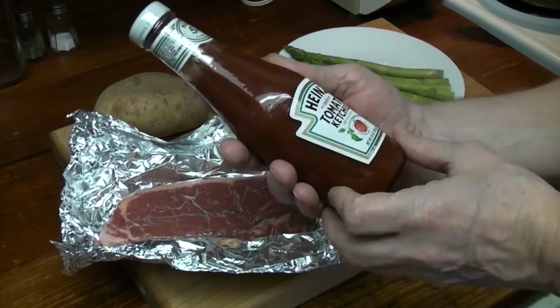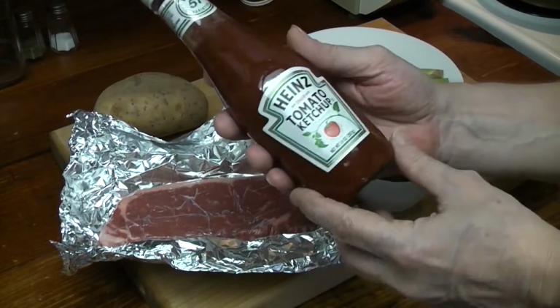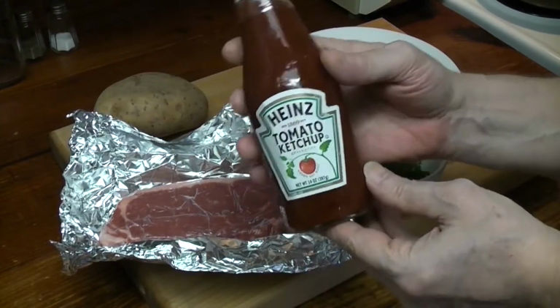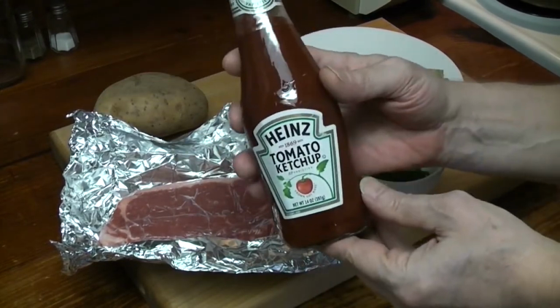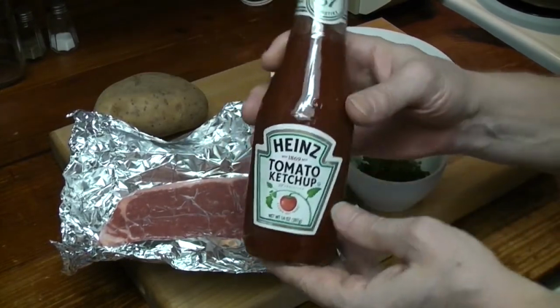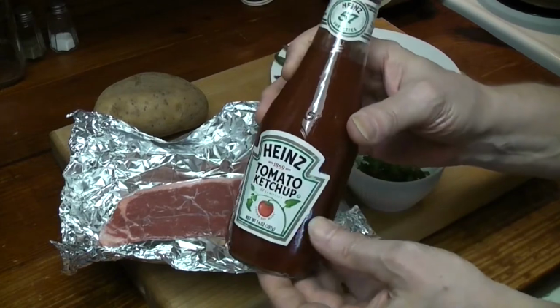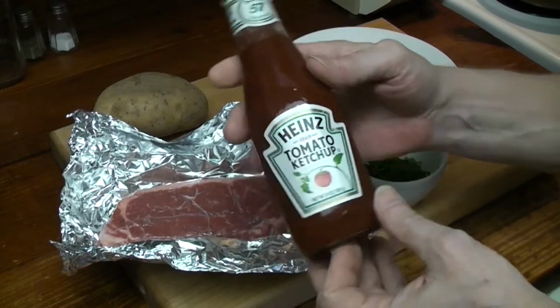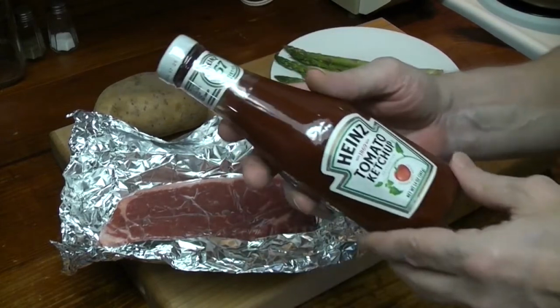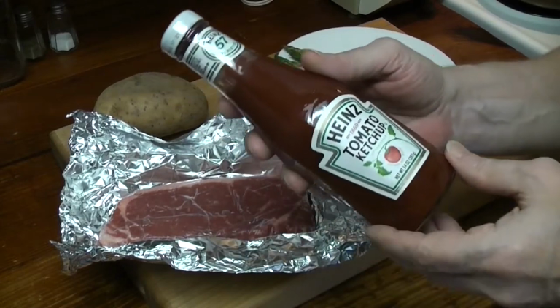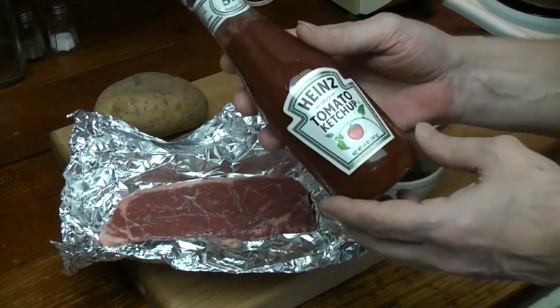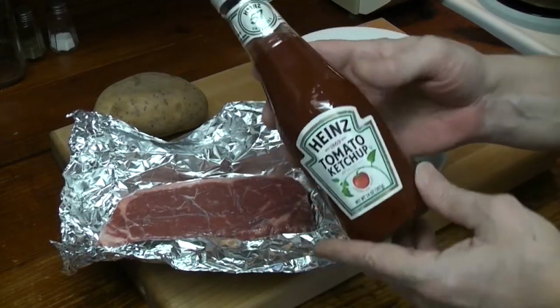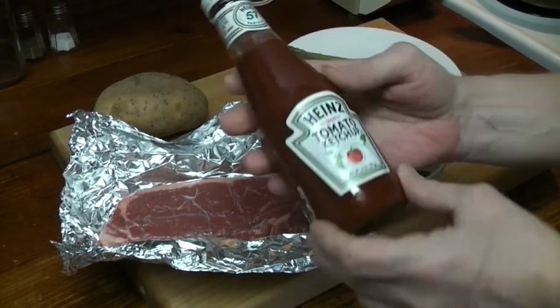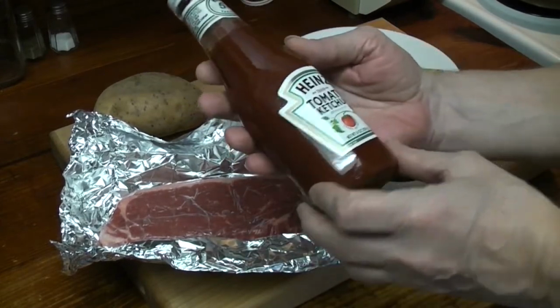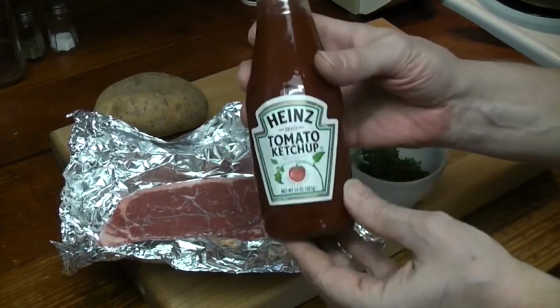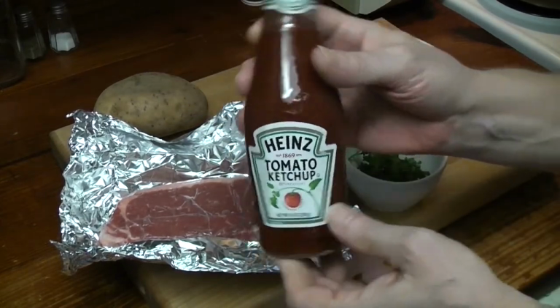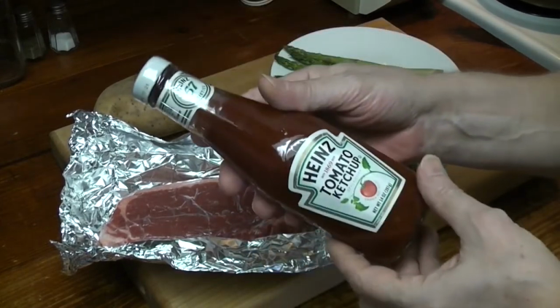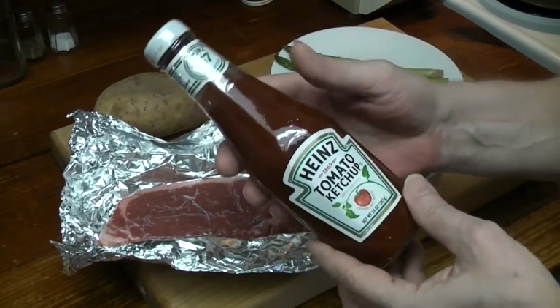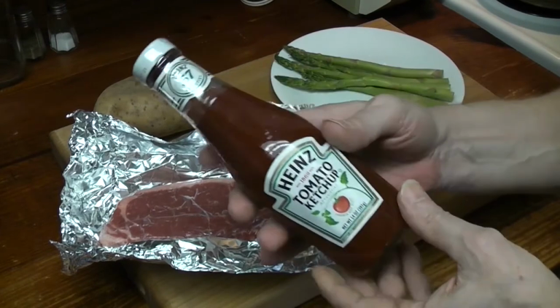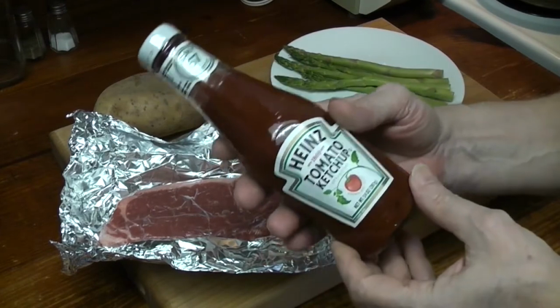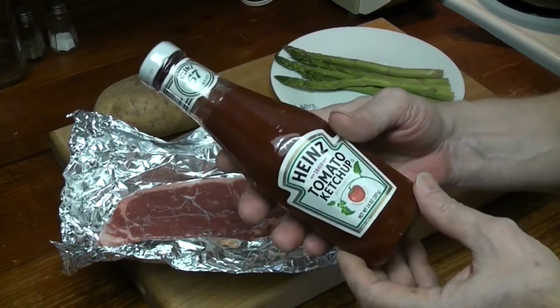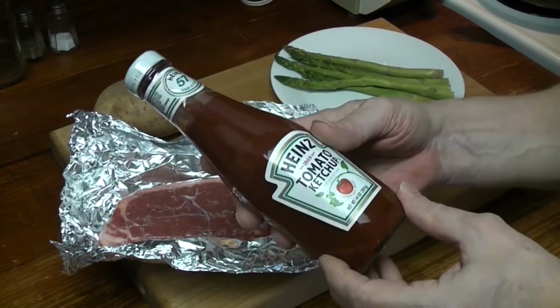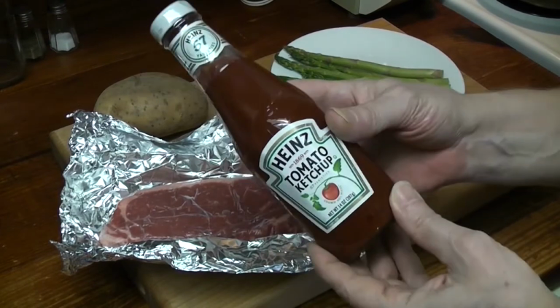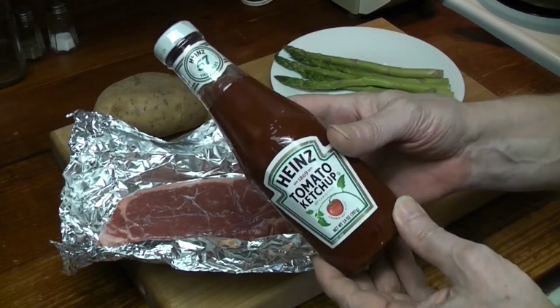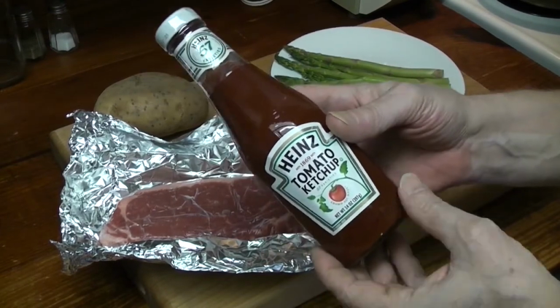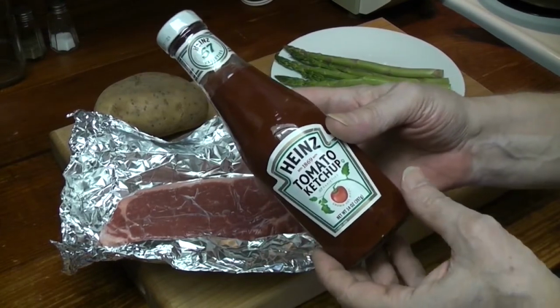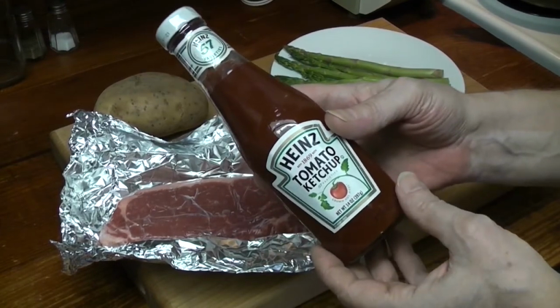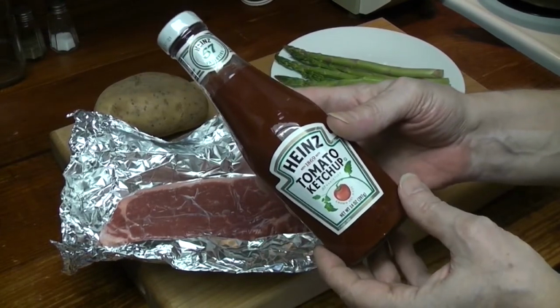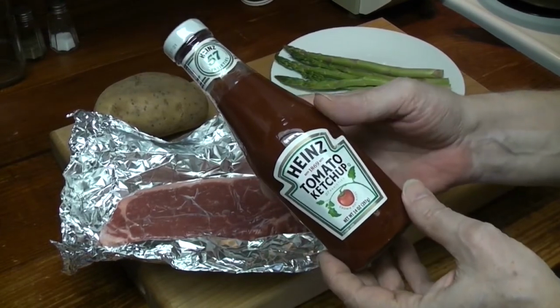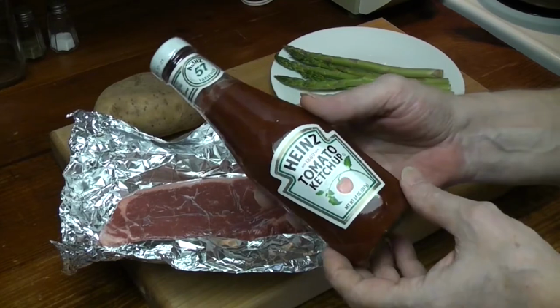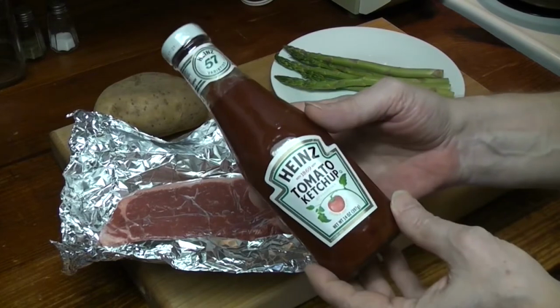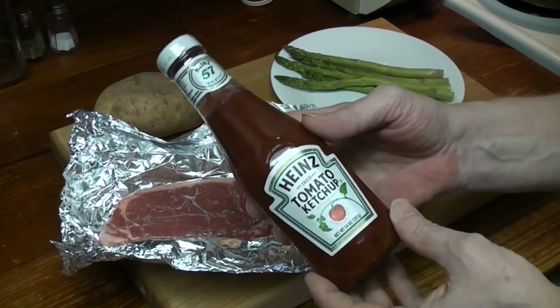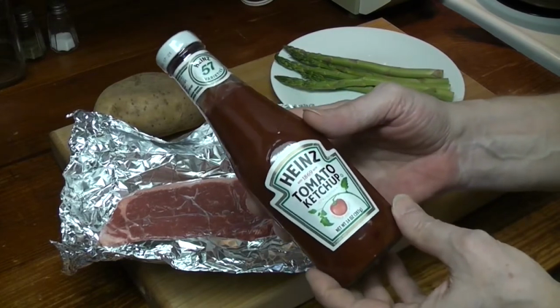And you can actually buy these on Amazon. Apparently, a few years back, Heinz reissued the bottles. But I think primarily now you can only get them at restaurant supply stores.